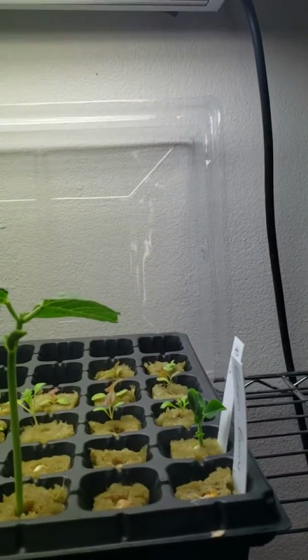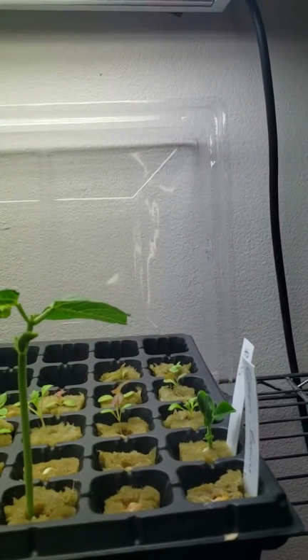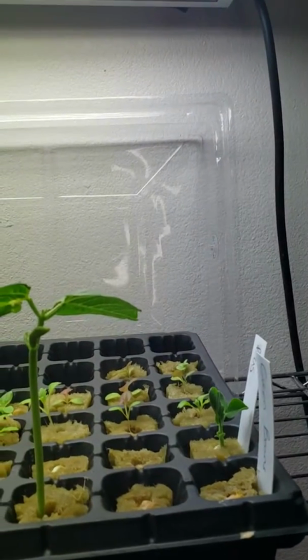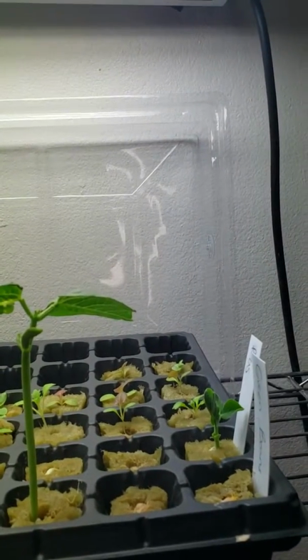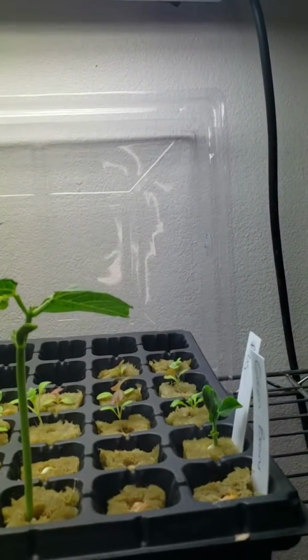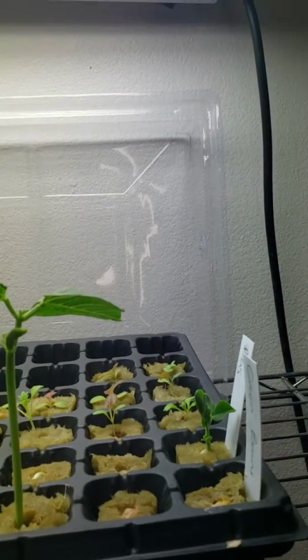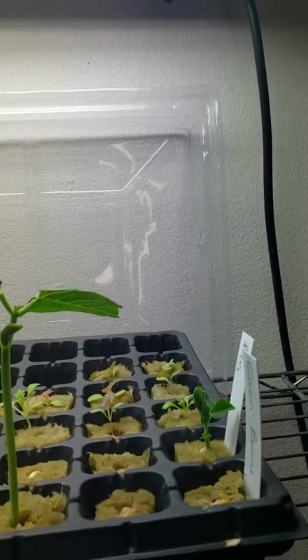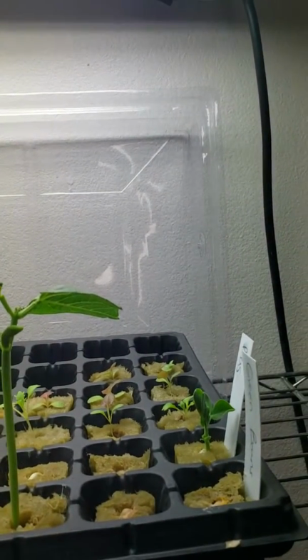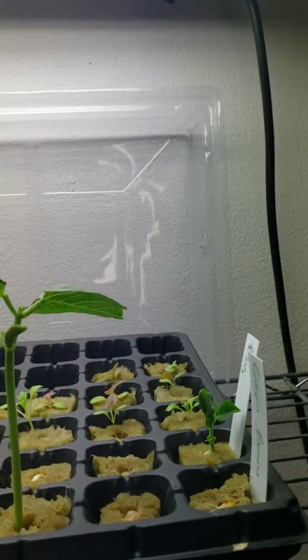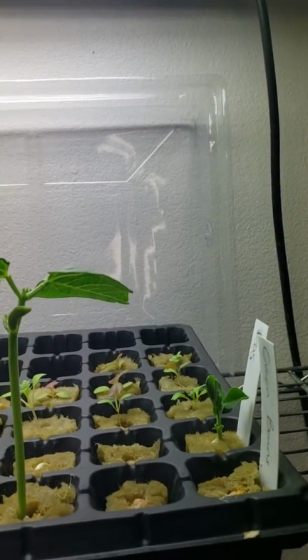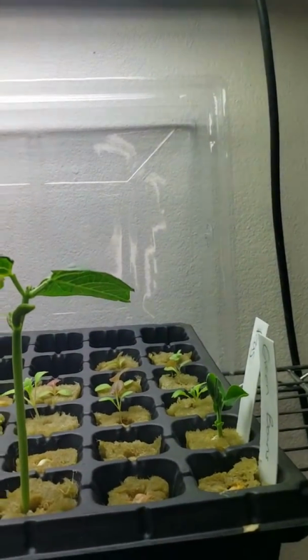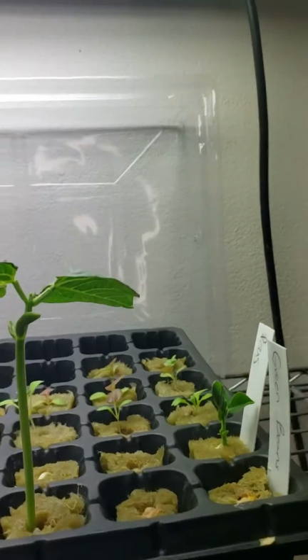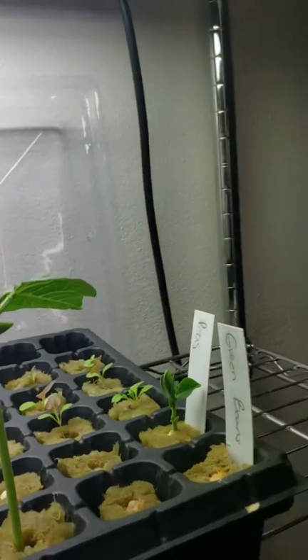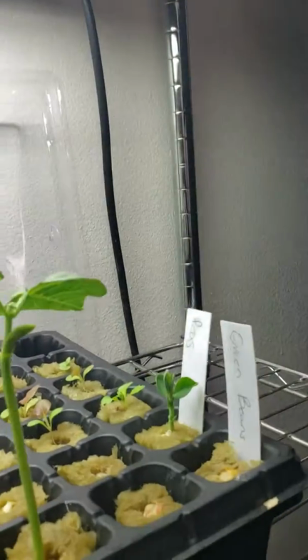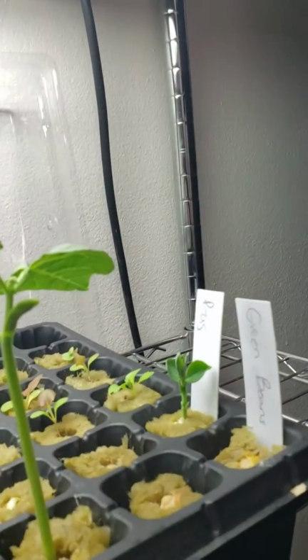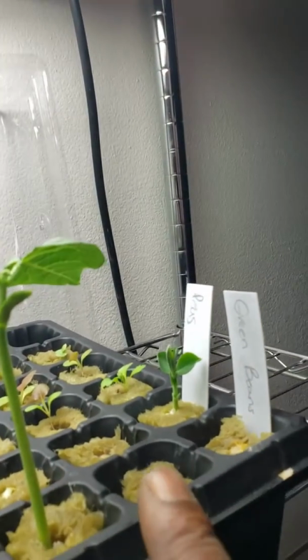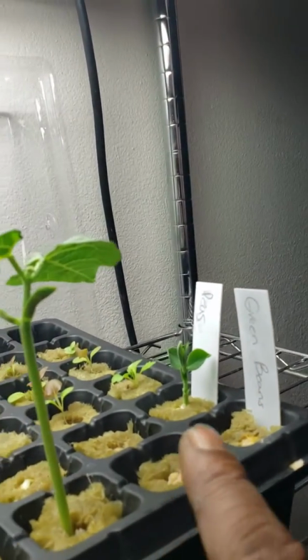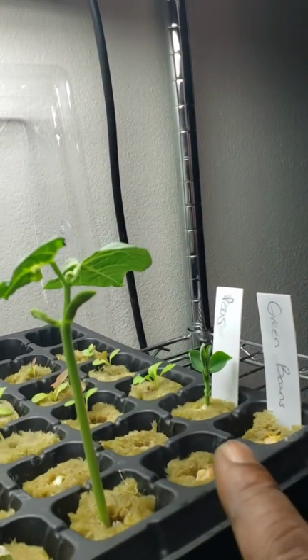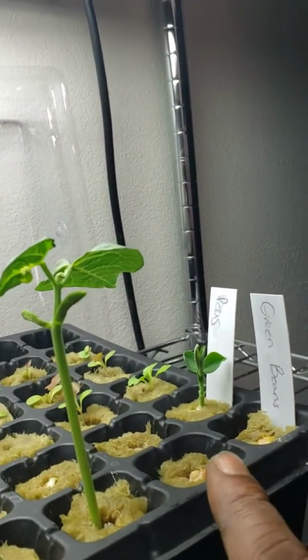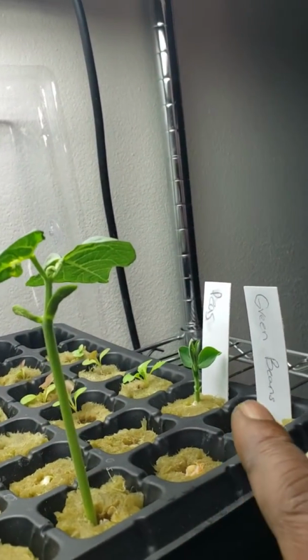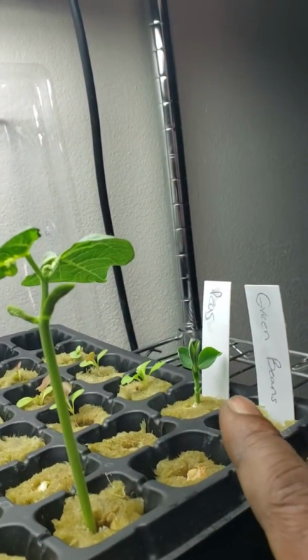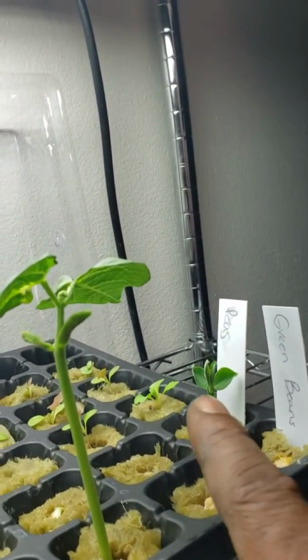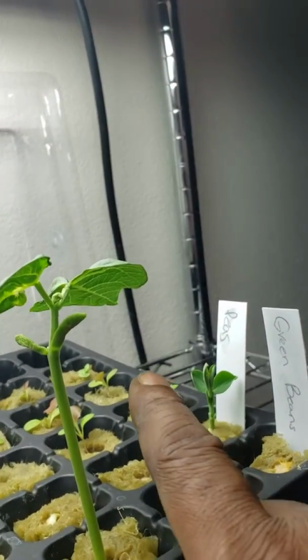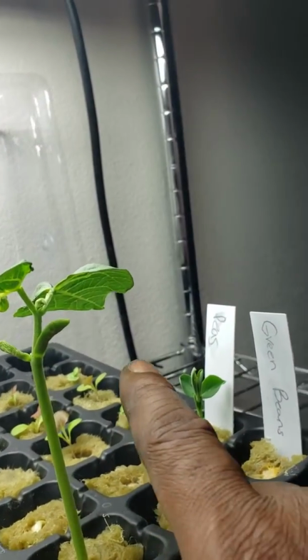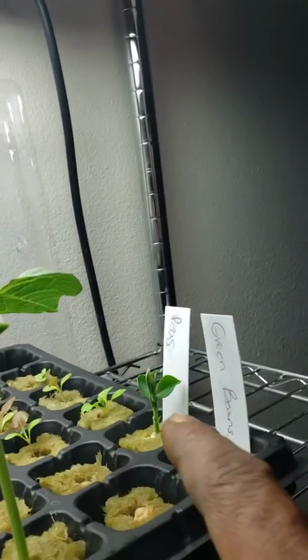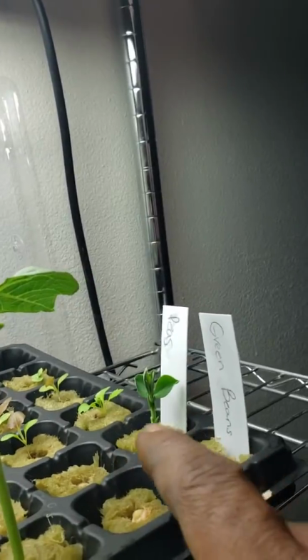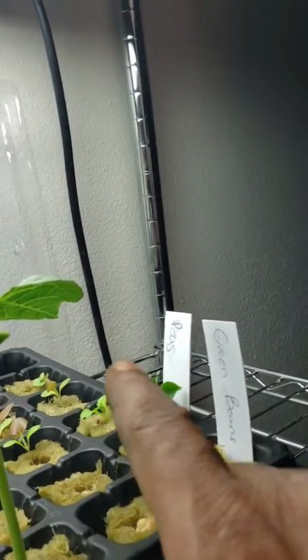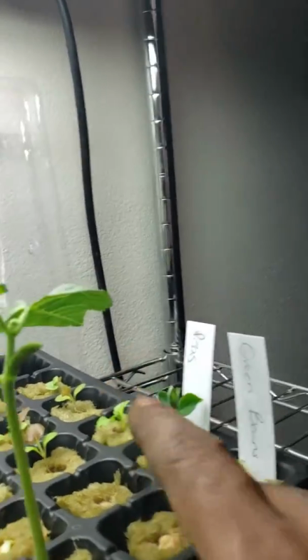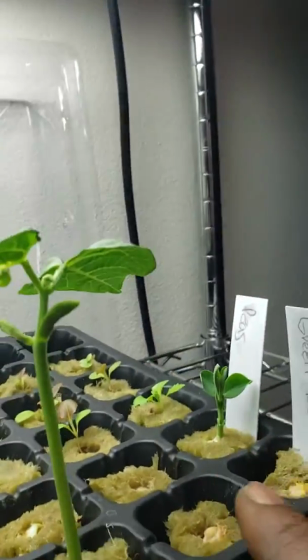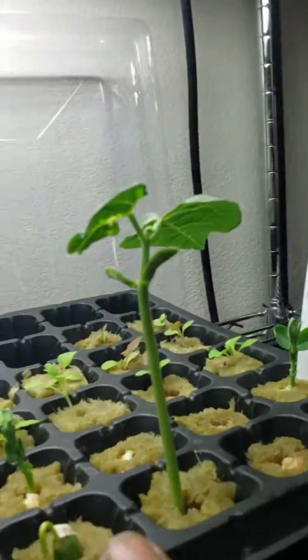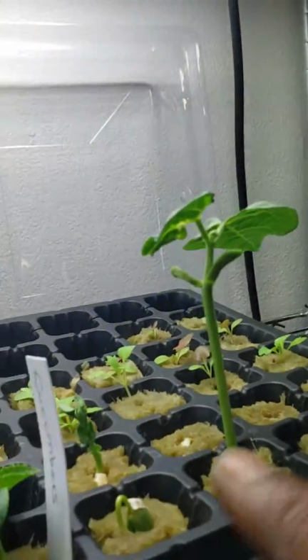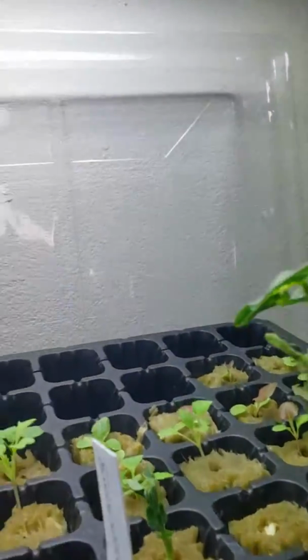Hey, hola my friends. I hope all is well. We're having a beautiful Sunday out here in Tucson. Remember about eight days ago we planted the green beans — we started the seeds for the green beans and the peas. You see, they're doing great.